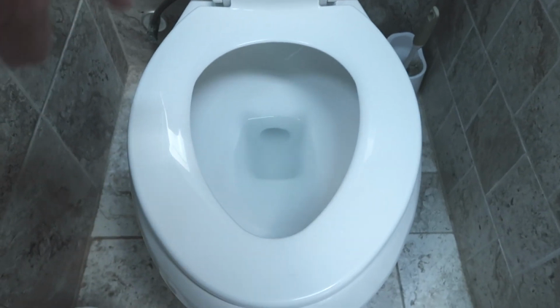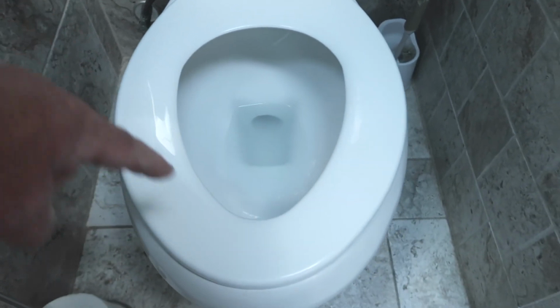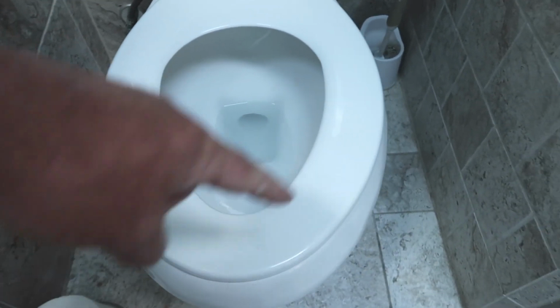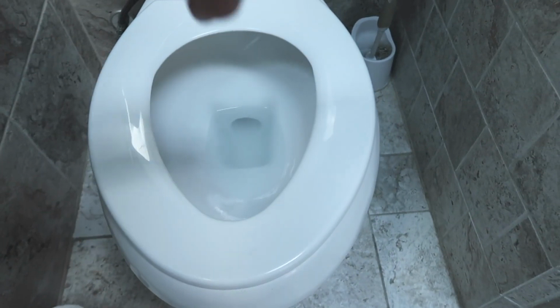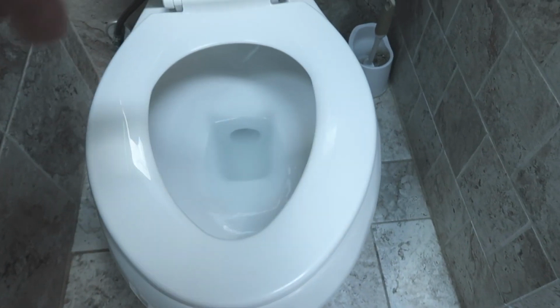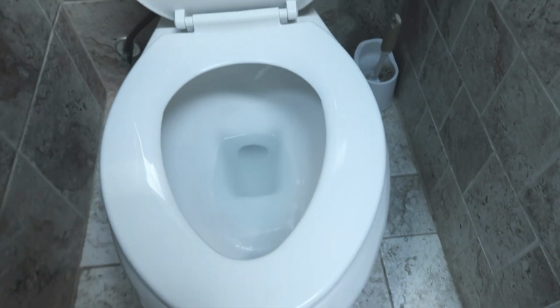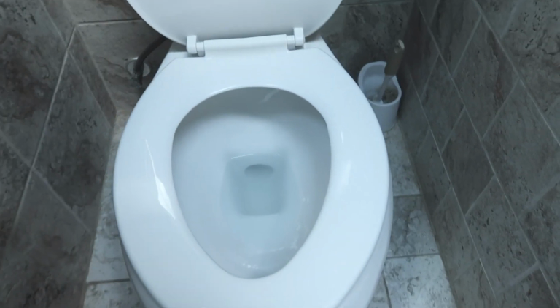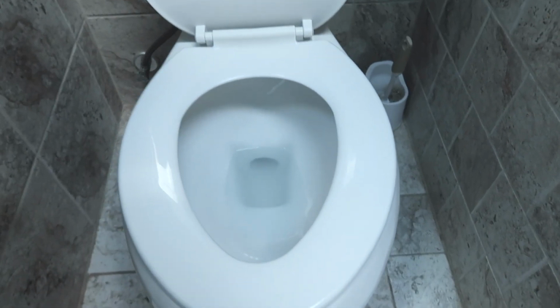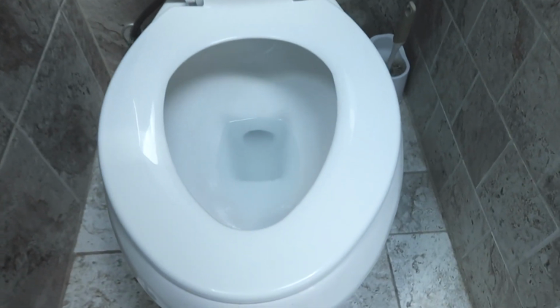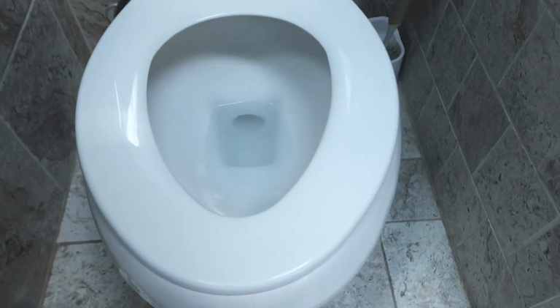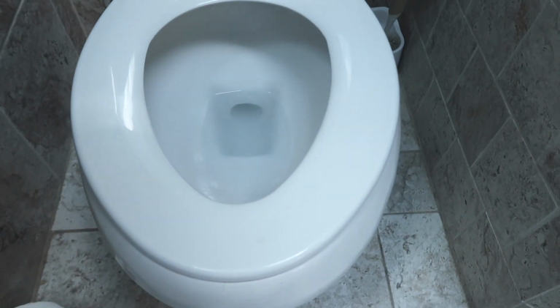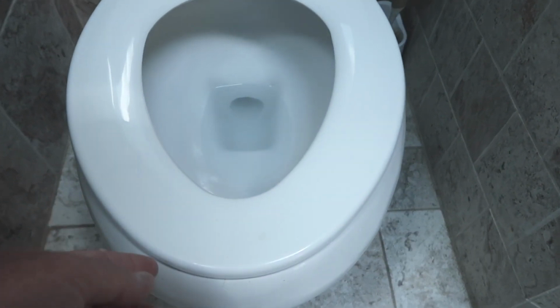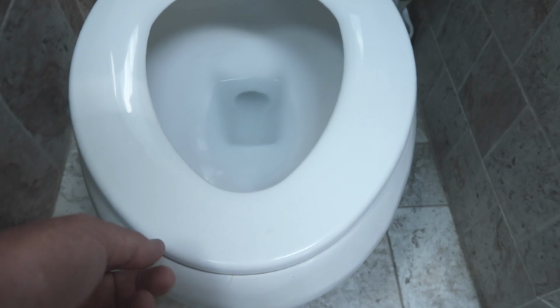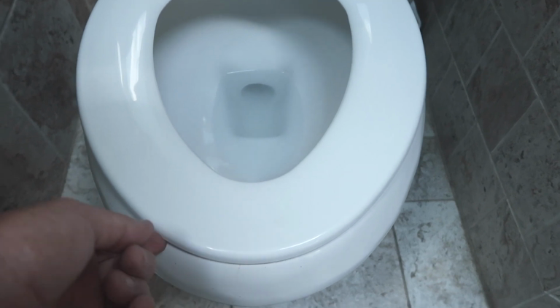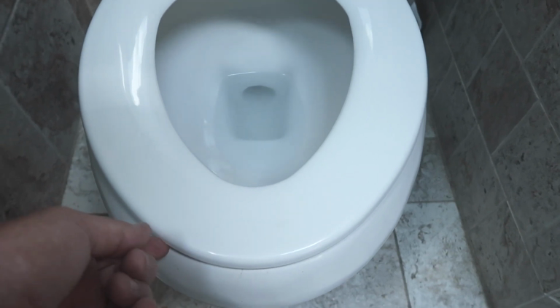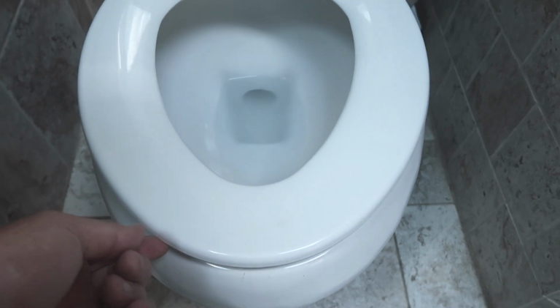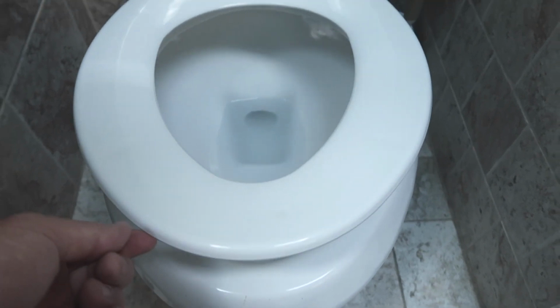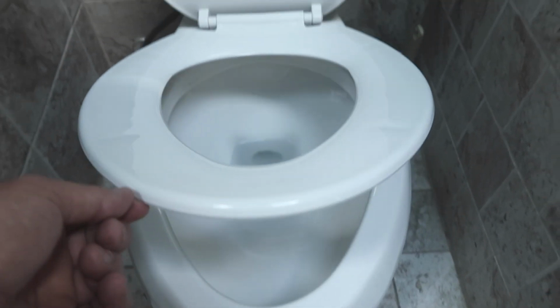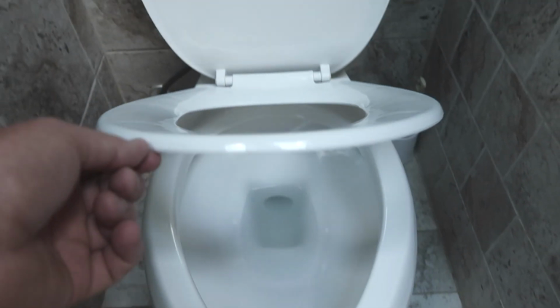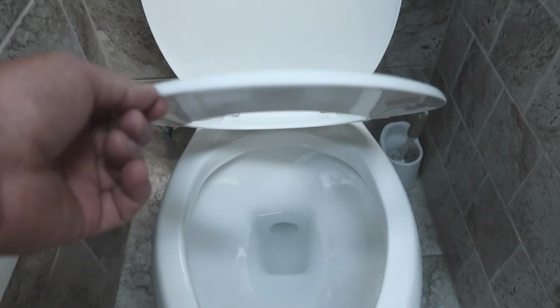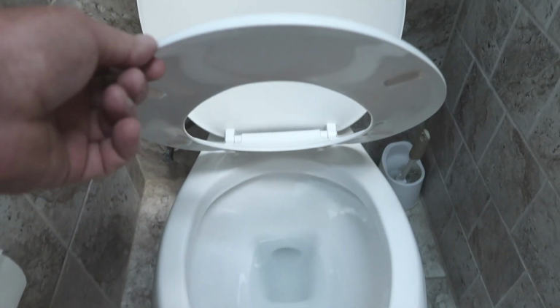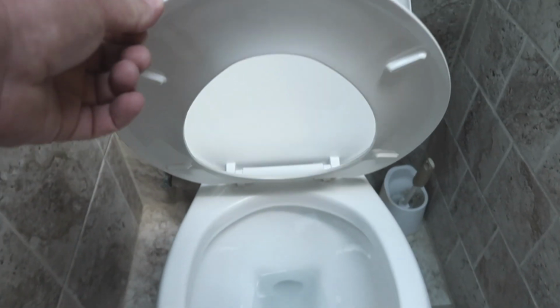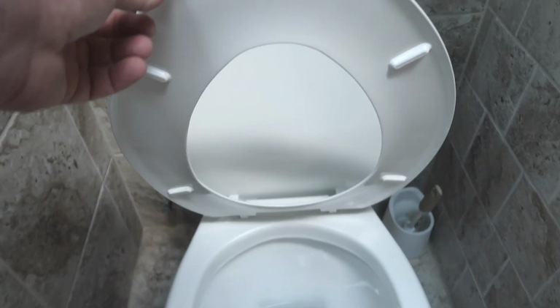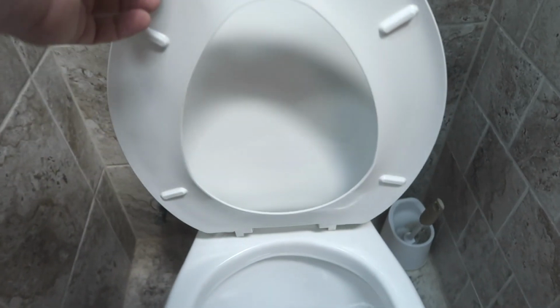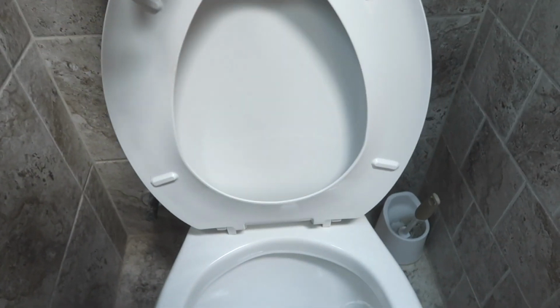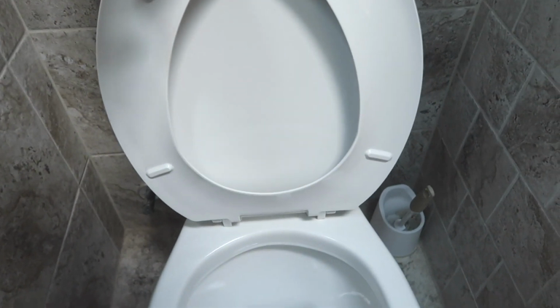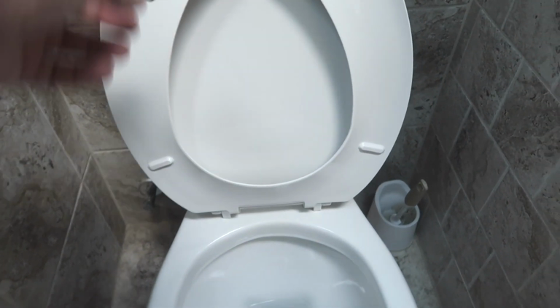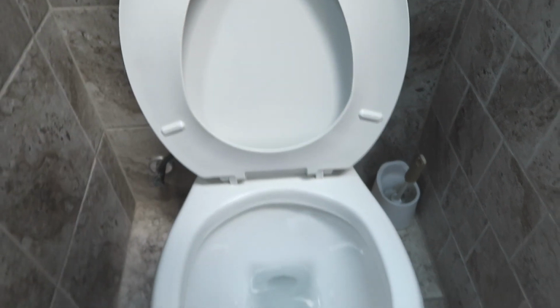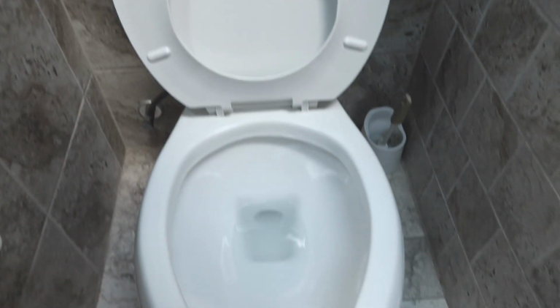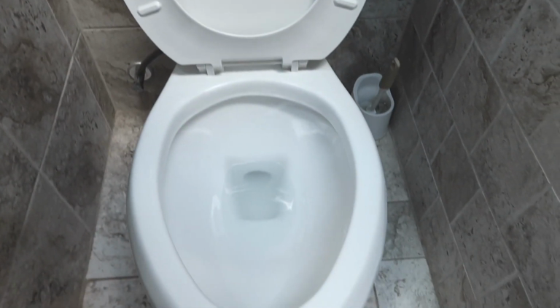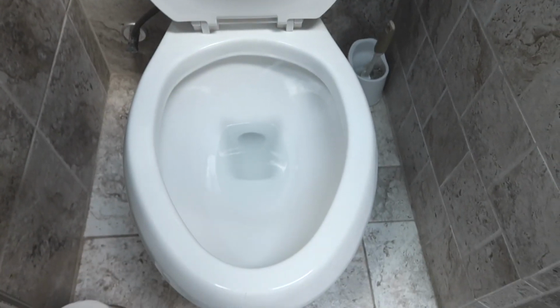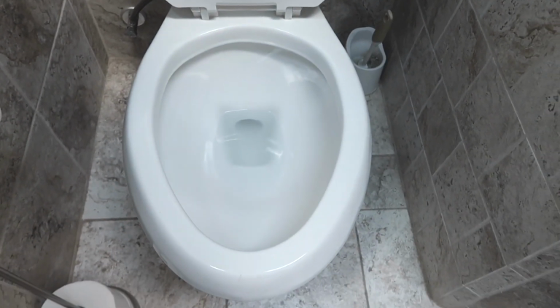This is the lid that you sit on right here, and in order to lift that up, what you want to do is grab a hold of it from underneath, lift that toilet seat up, and take care of business.